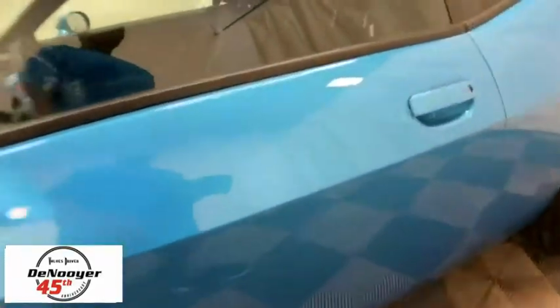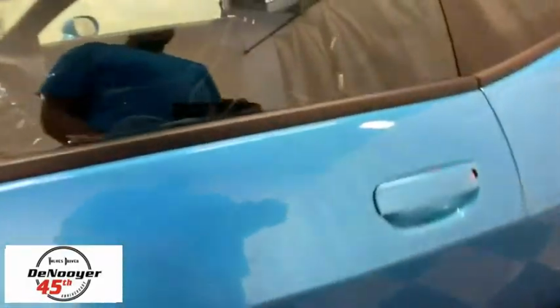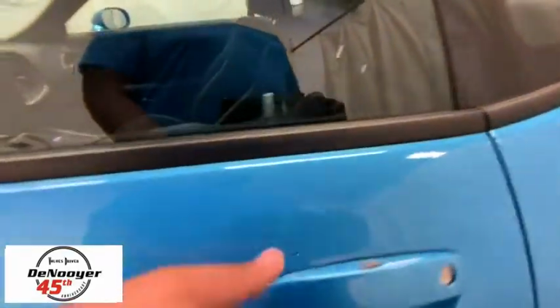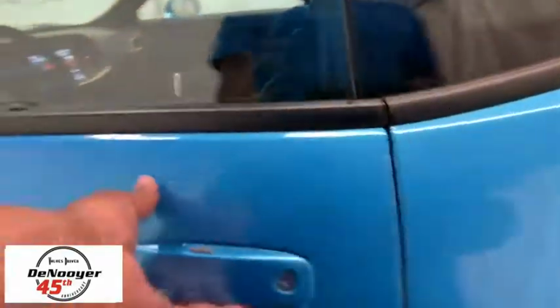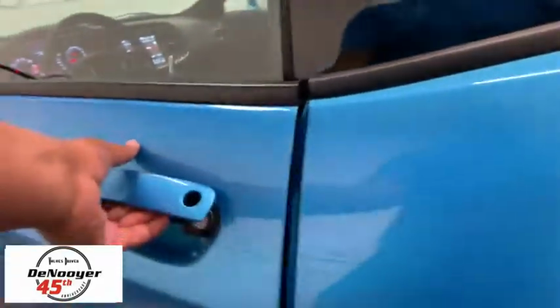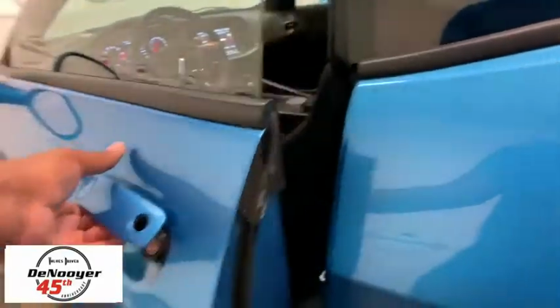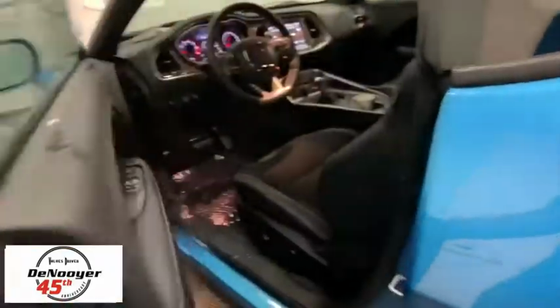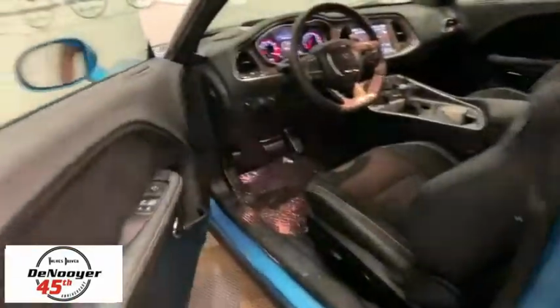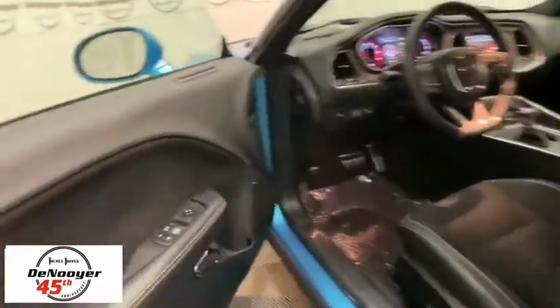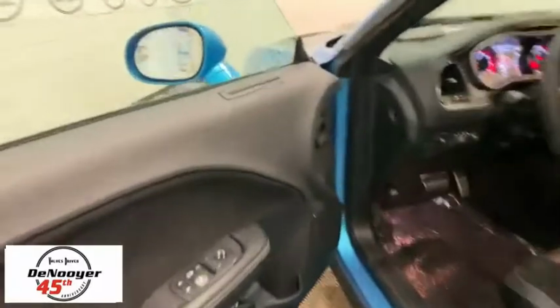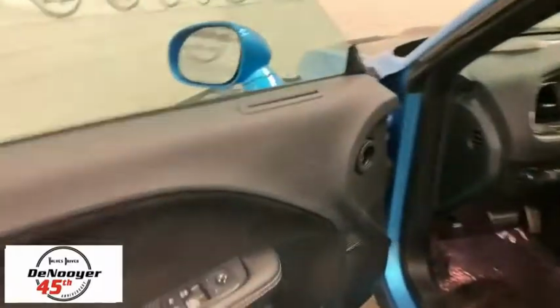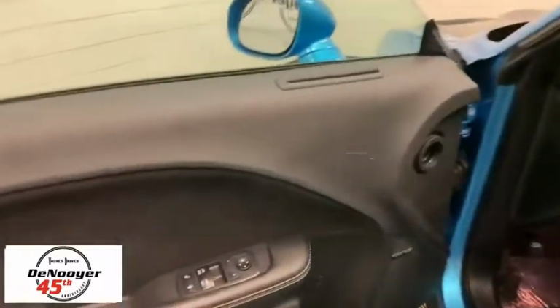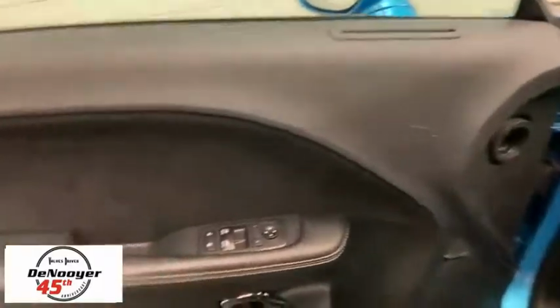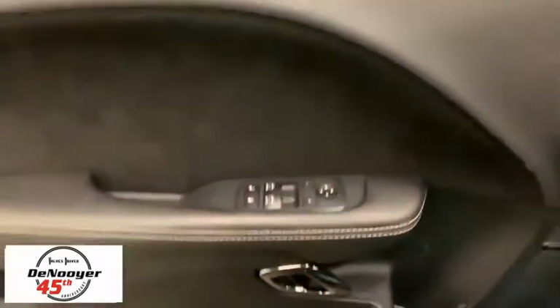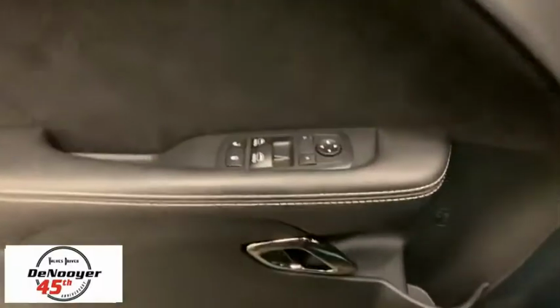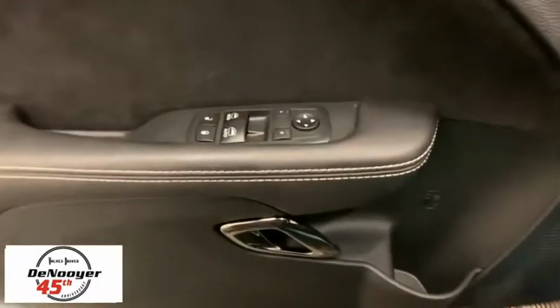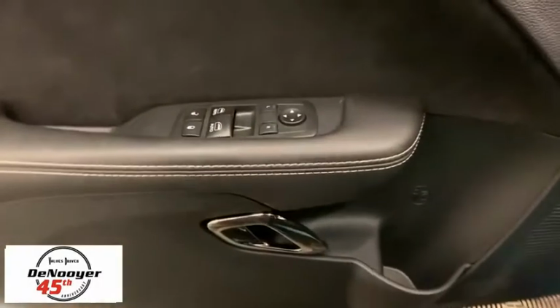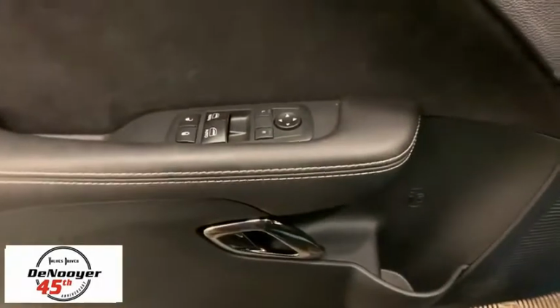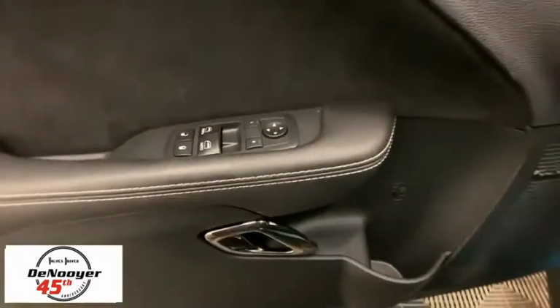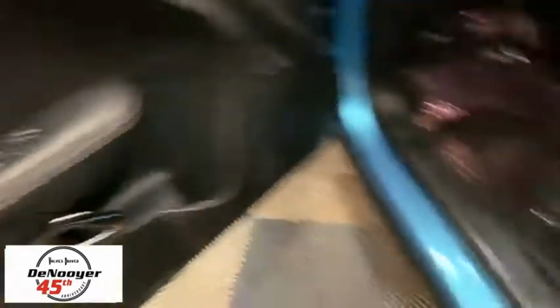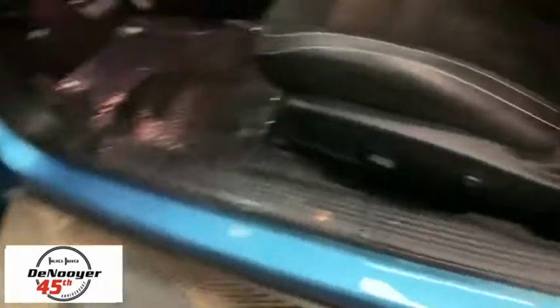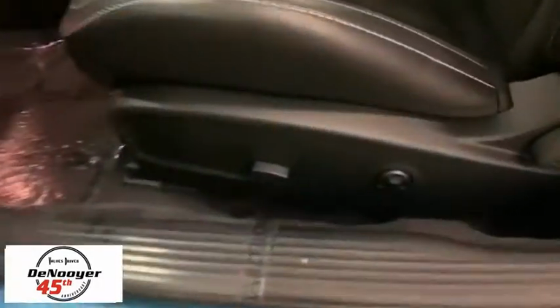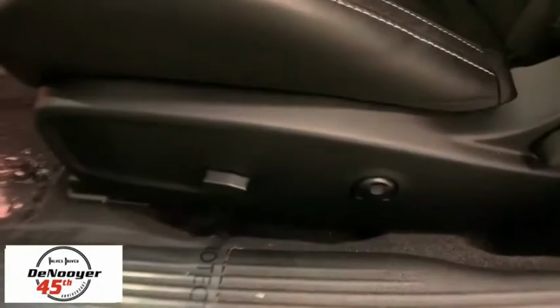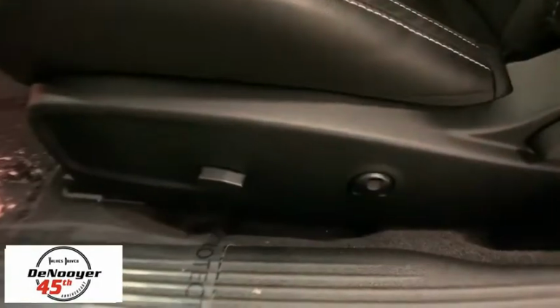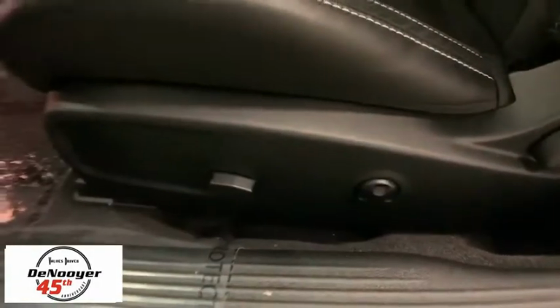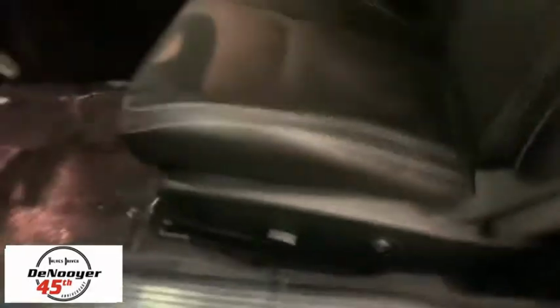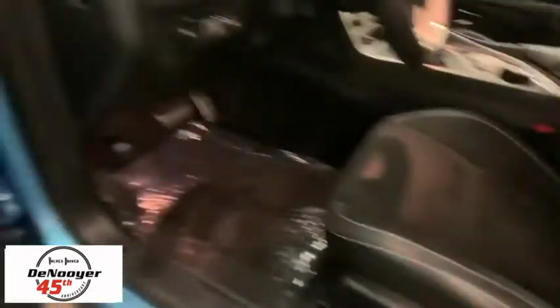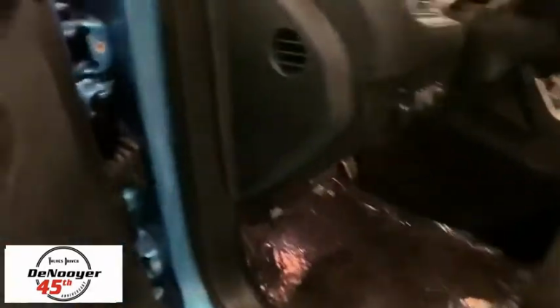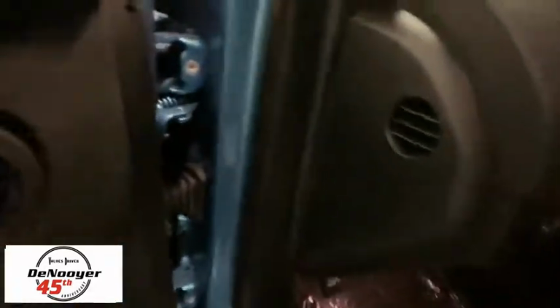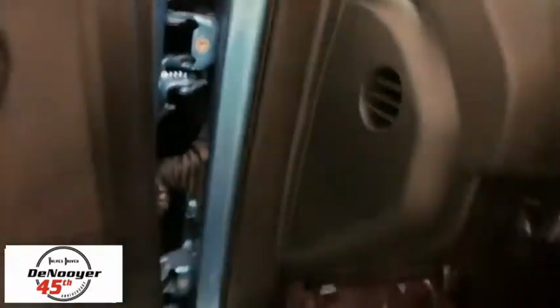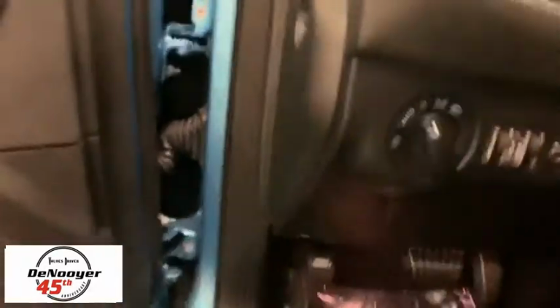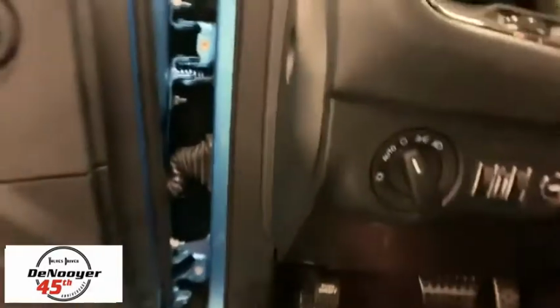Here are some of this vehicle's great options: traction control, navigation system, dual airbags, power steering, four-wheel disc brakes, active suspension system, and compass.